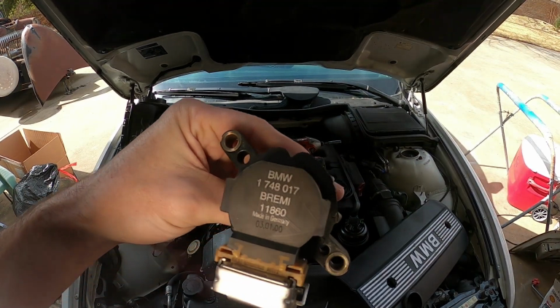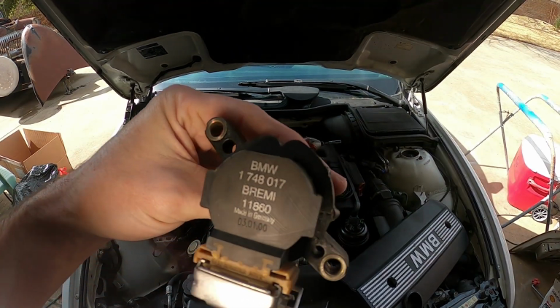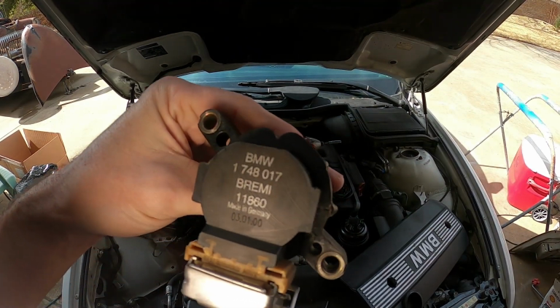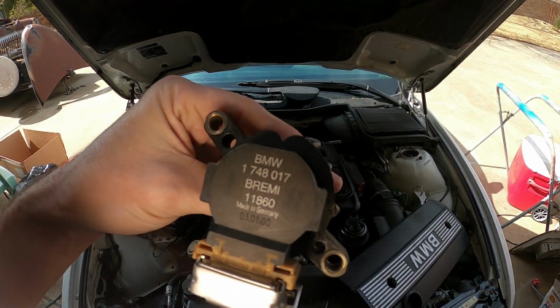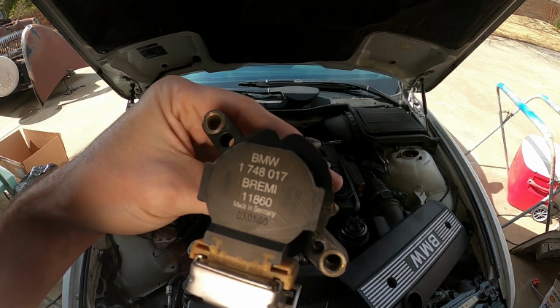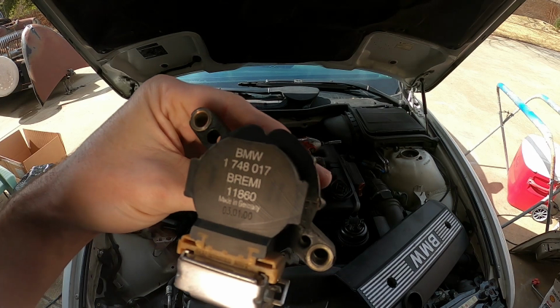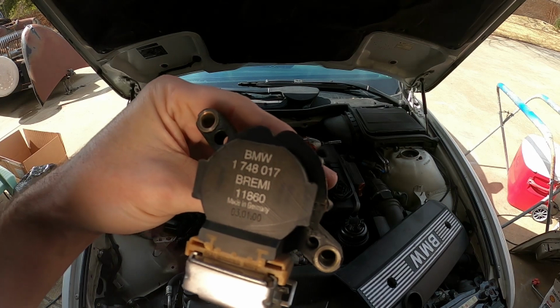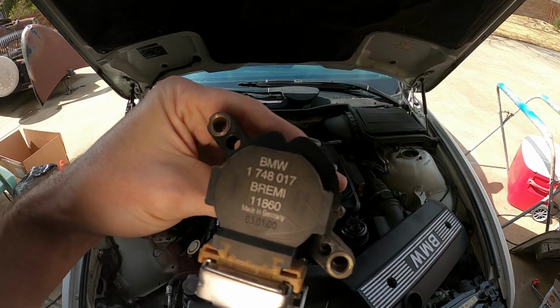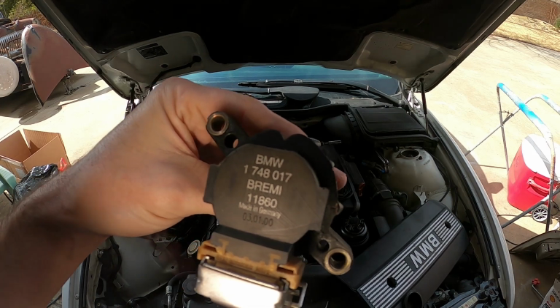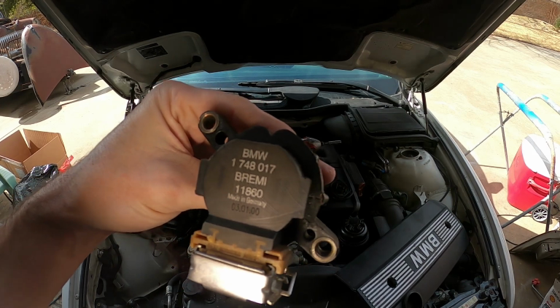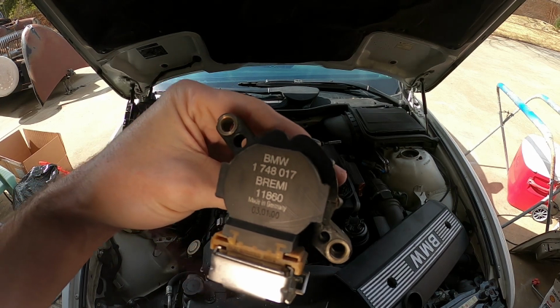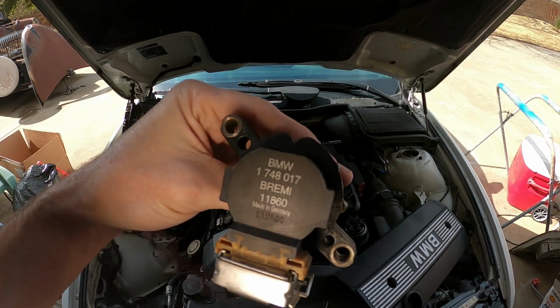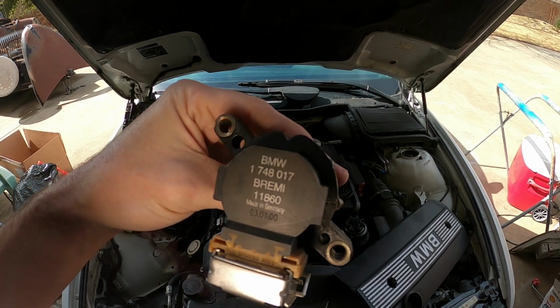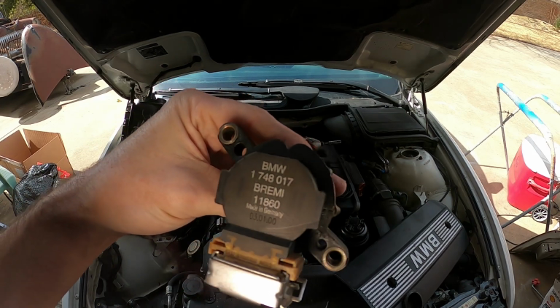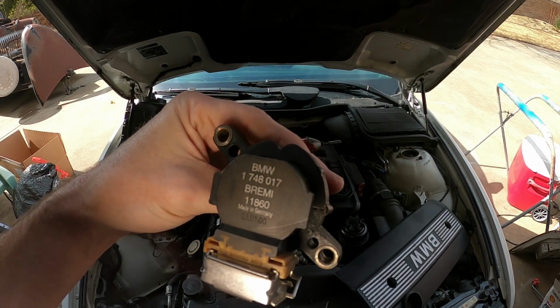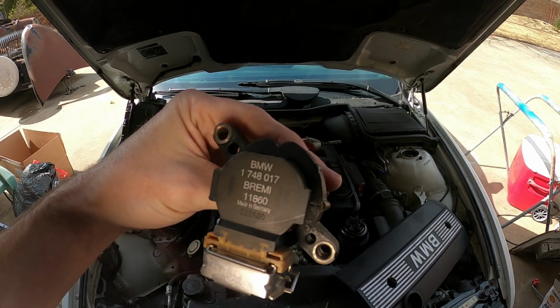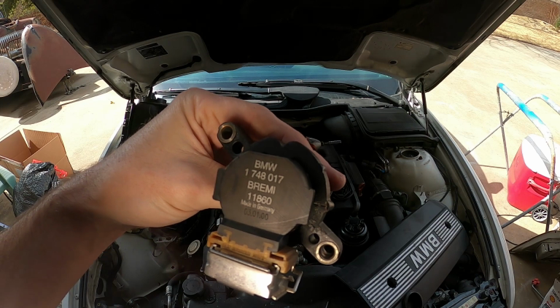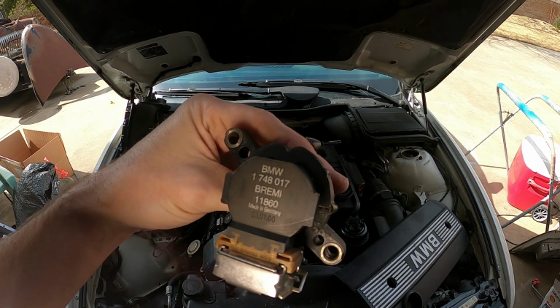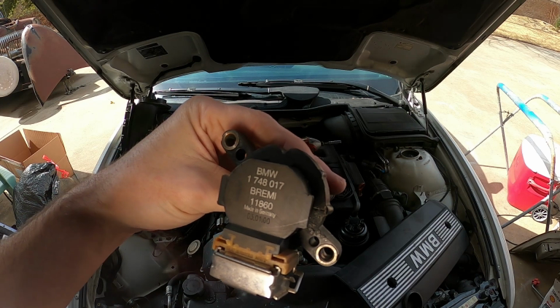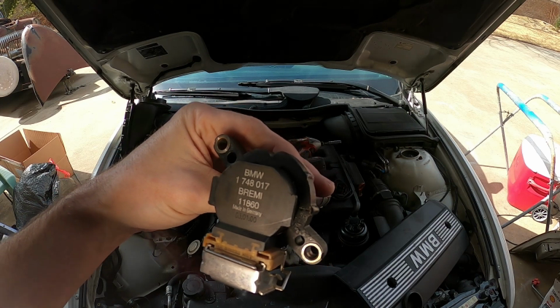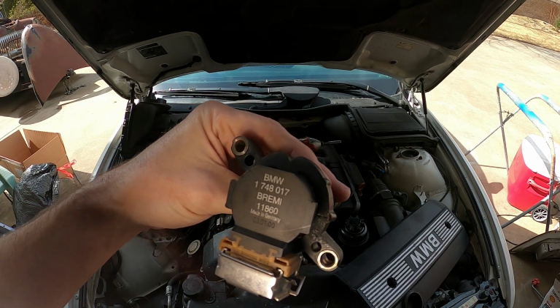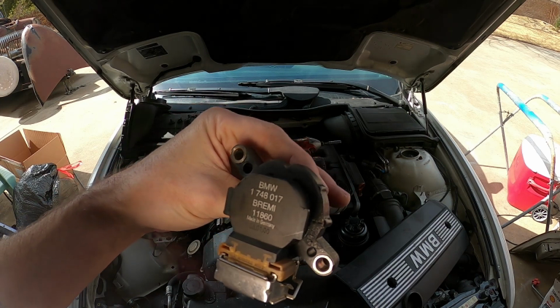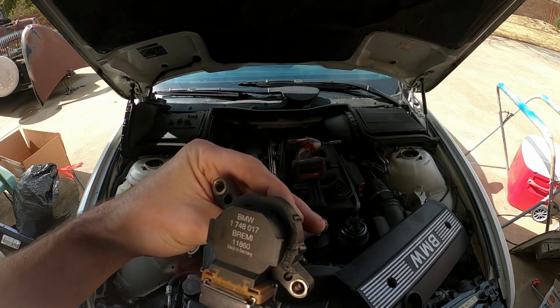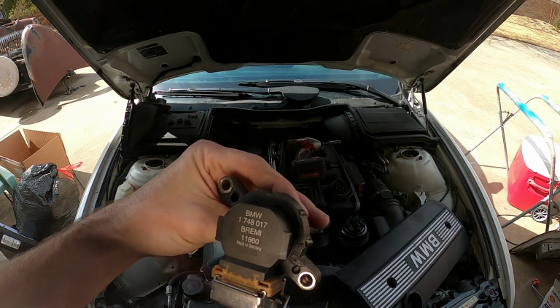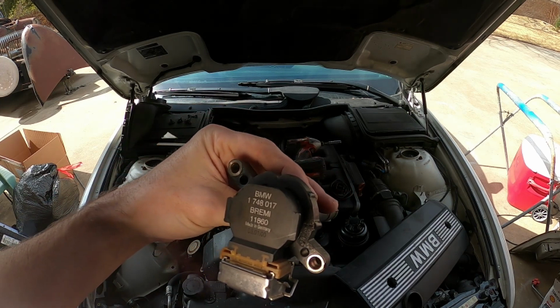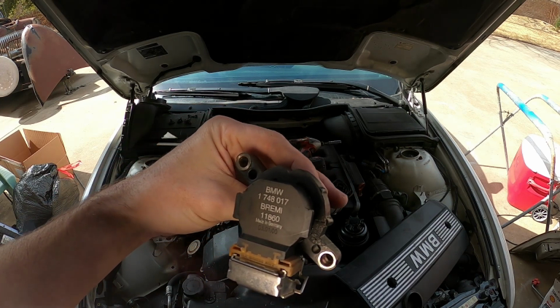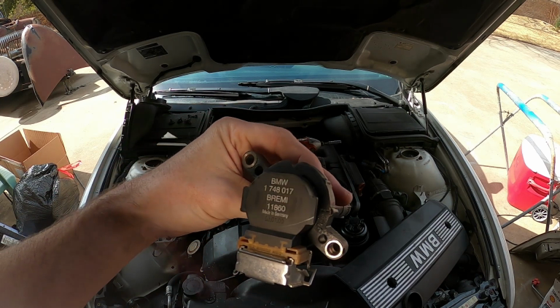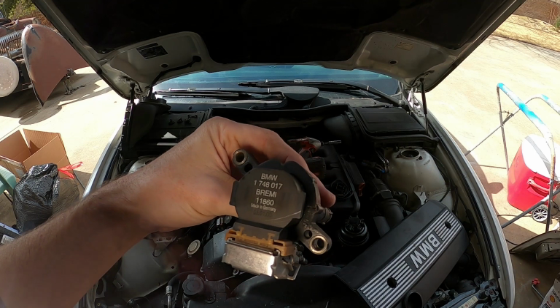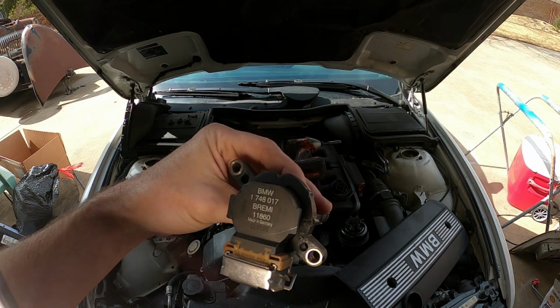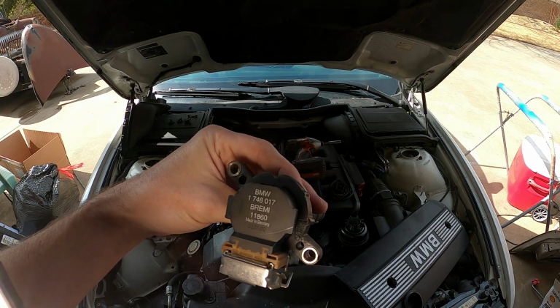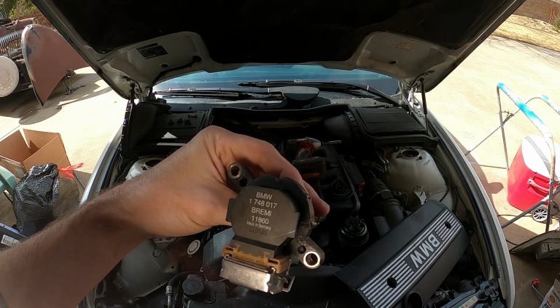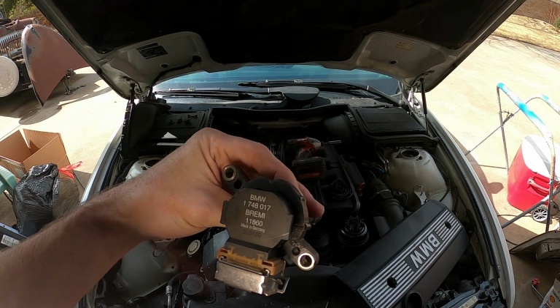The note says 03 01 00, and that is the European date format, so it's the 3rd of January 2000. This car's build date was January 25th, so it fits. But I'm going to swap these around.